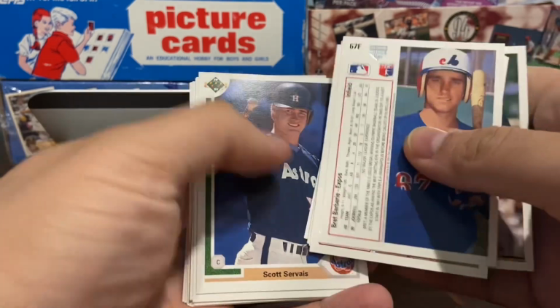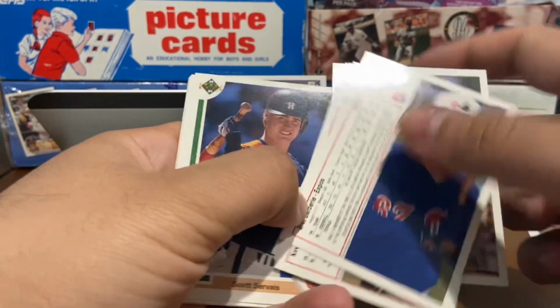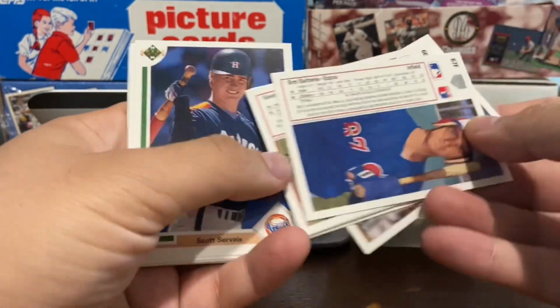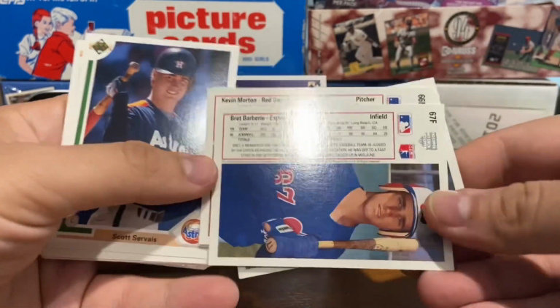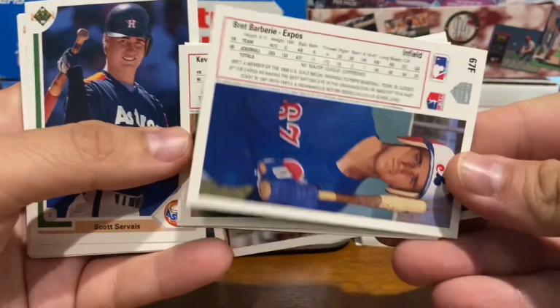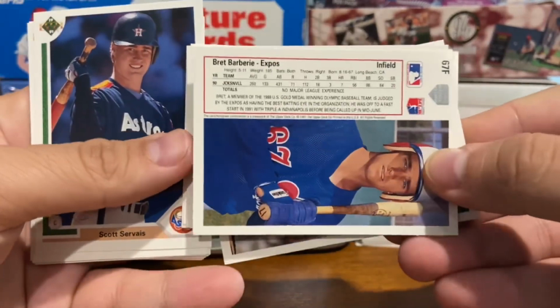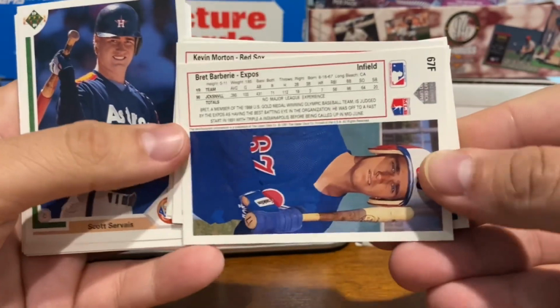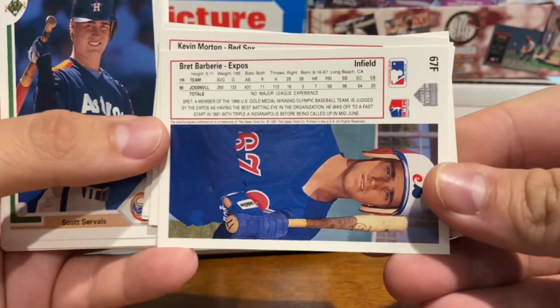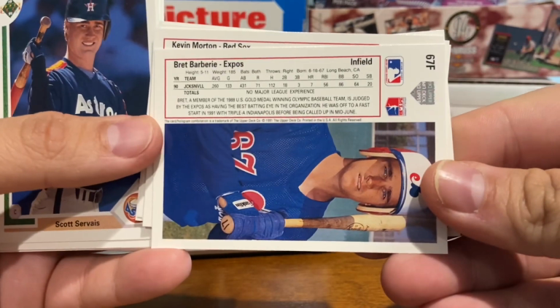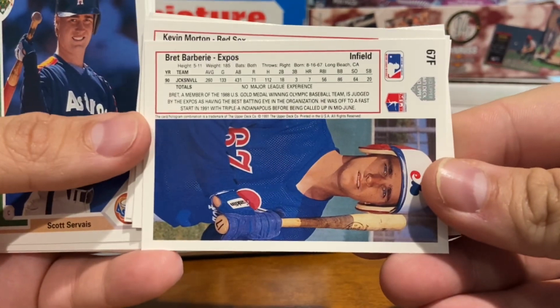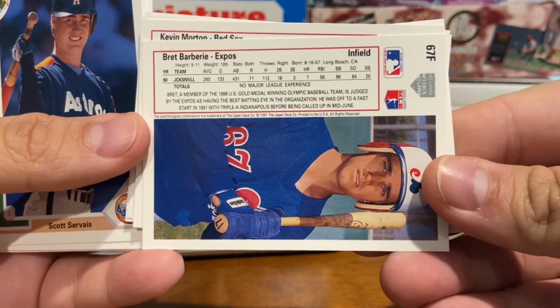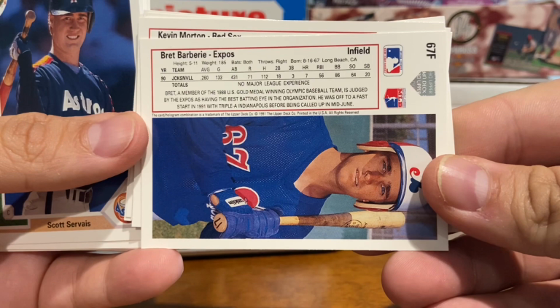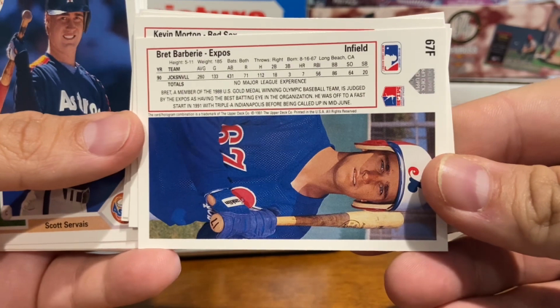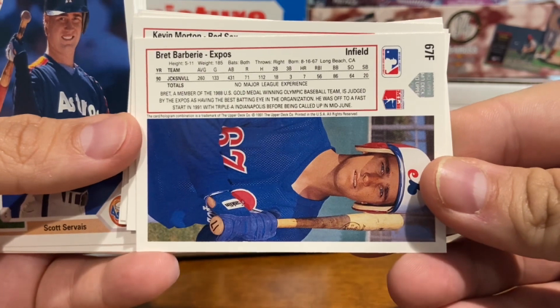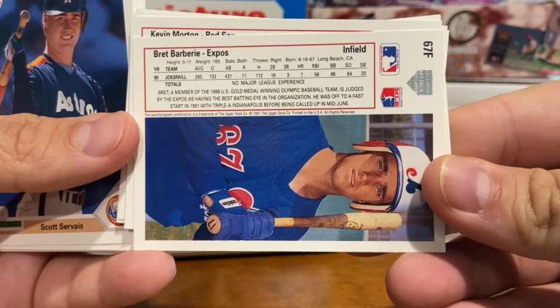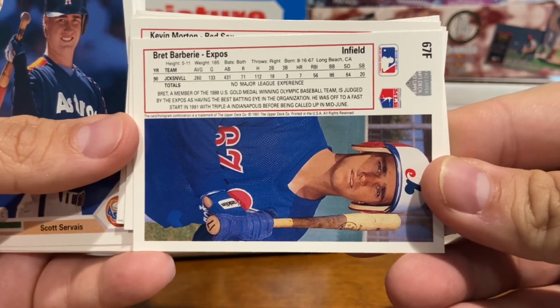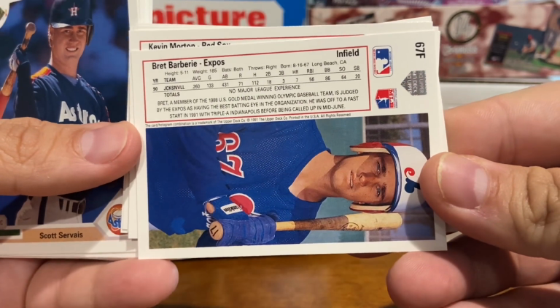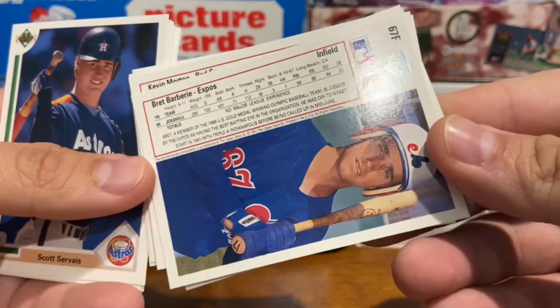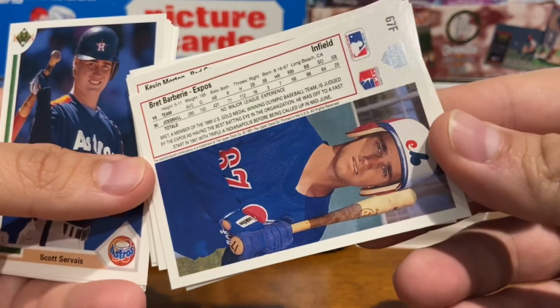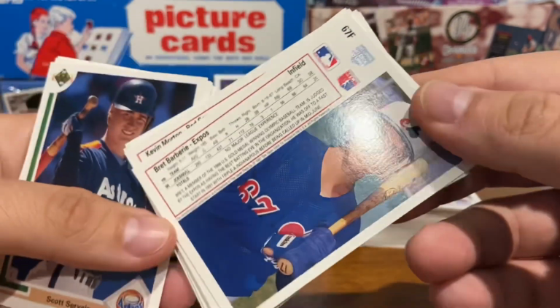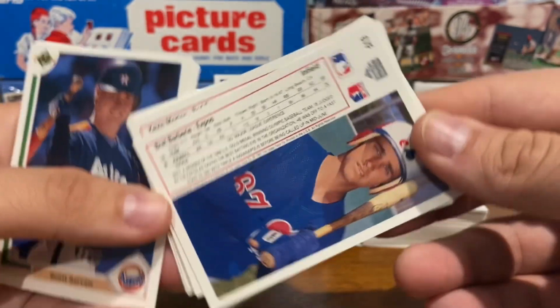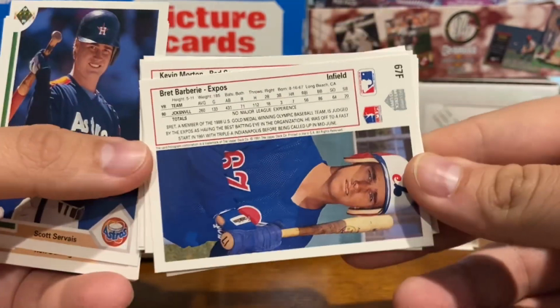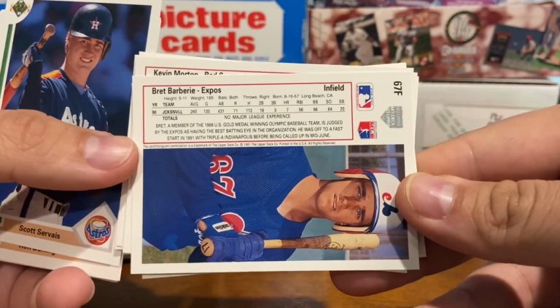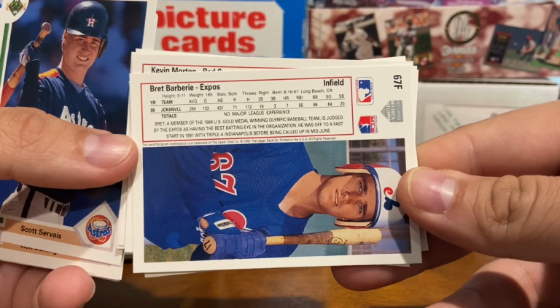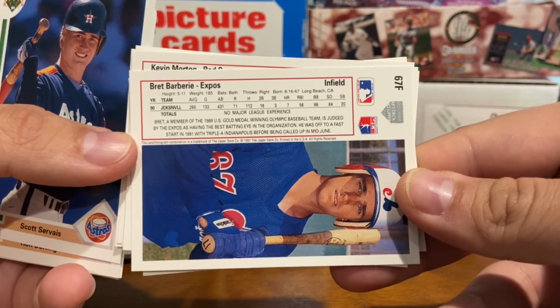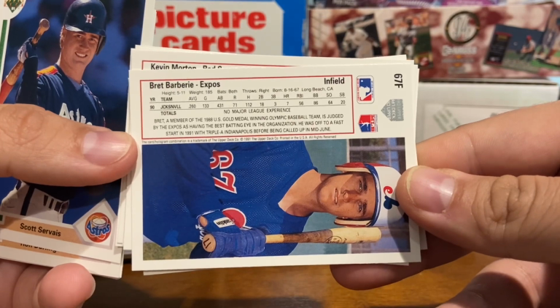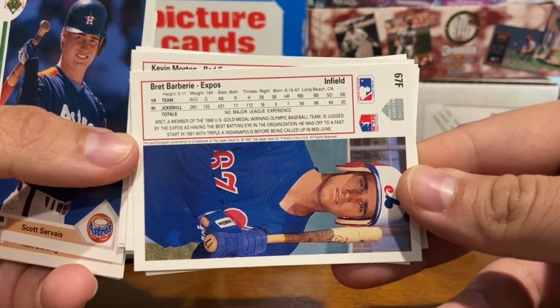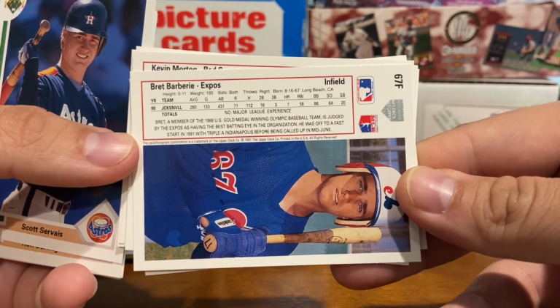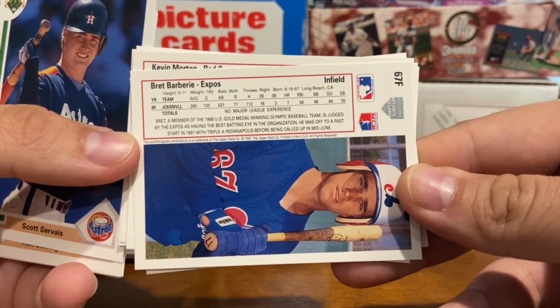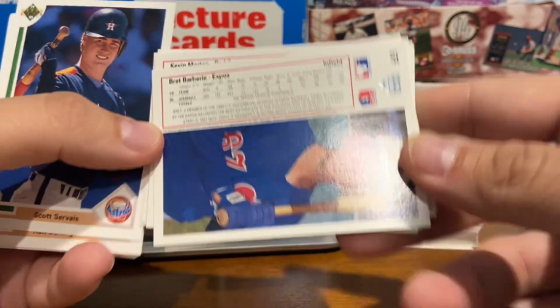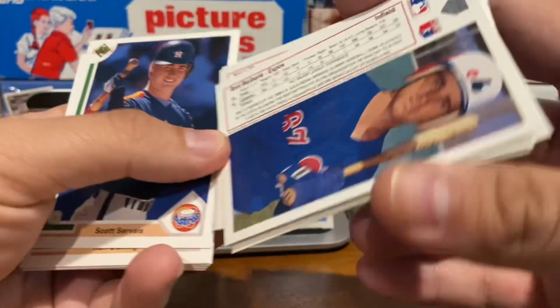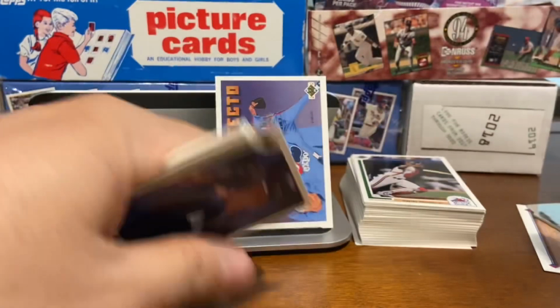You can see the backs as well. I'll show one of them here for Brett Barbary — might be his rookie card, actually. Pretty good two-thirds photo on the back as well, and stats and a little bit of a blurb.